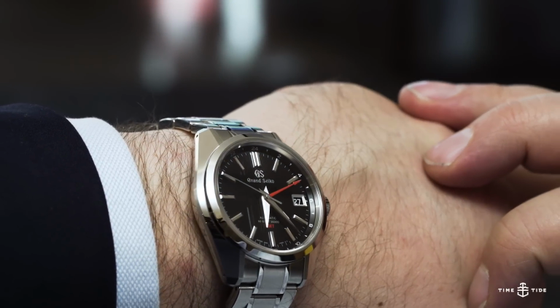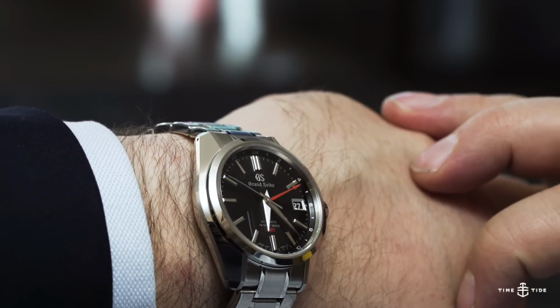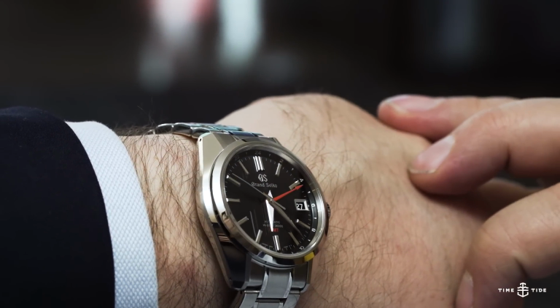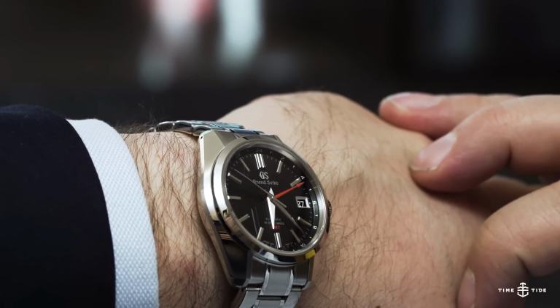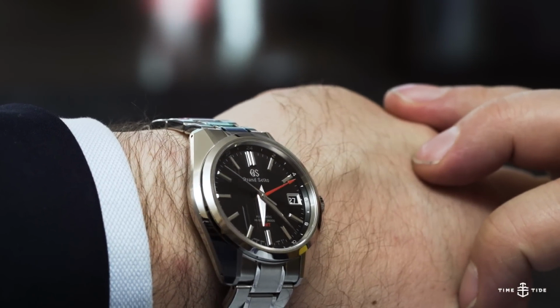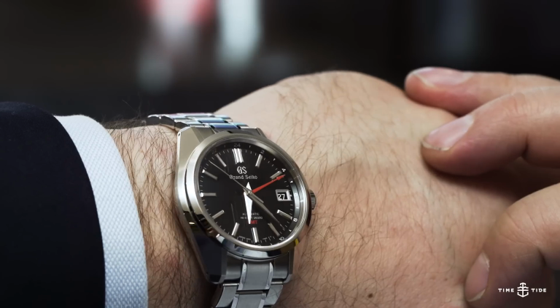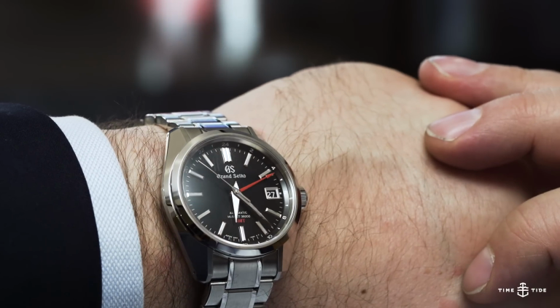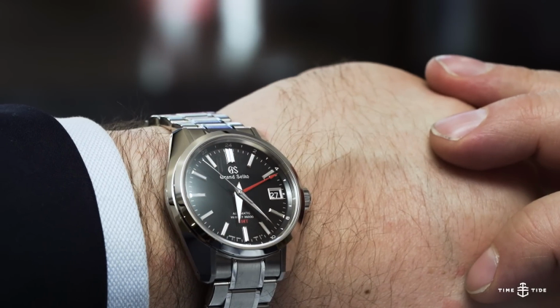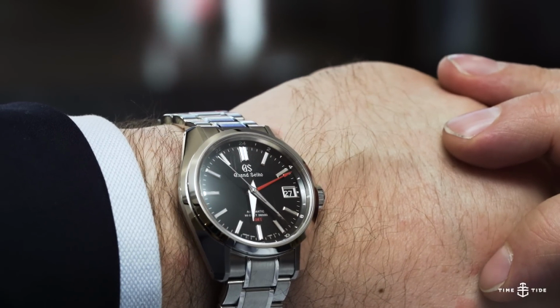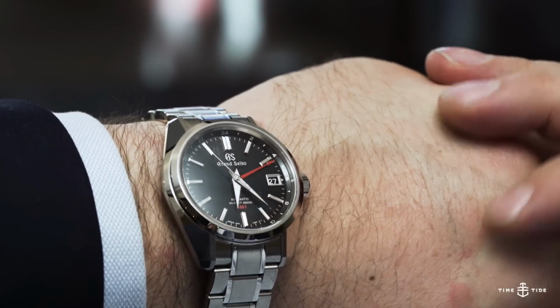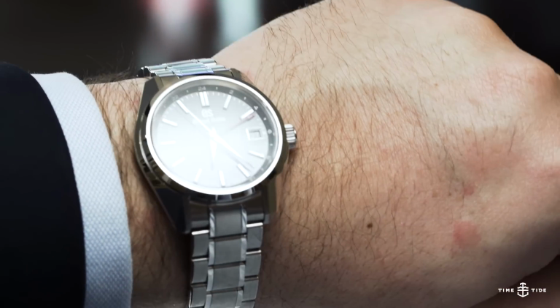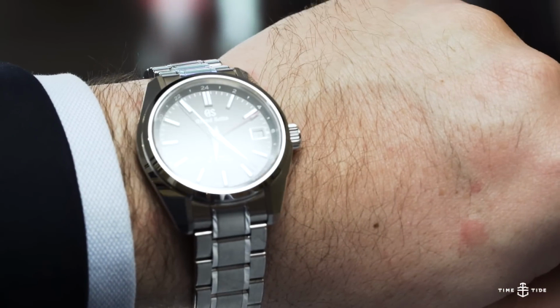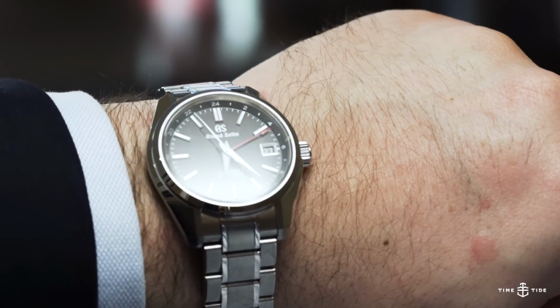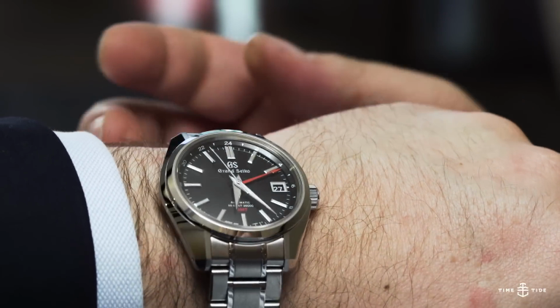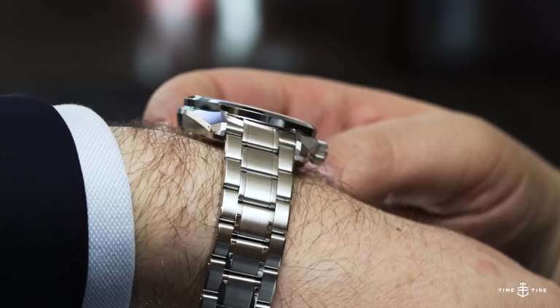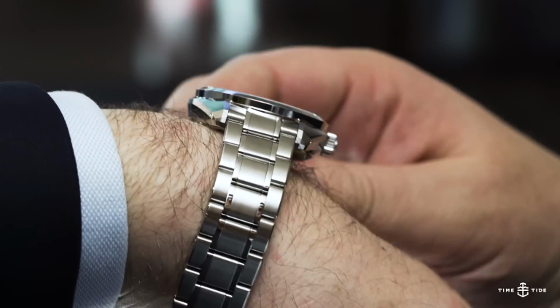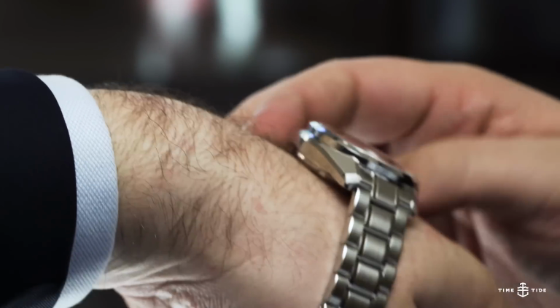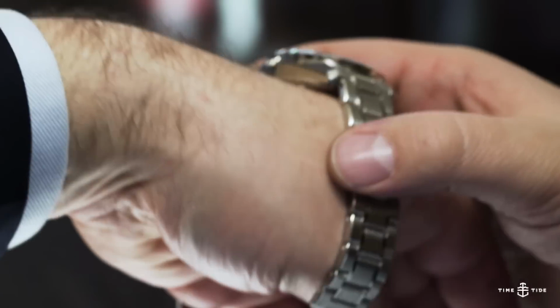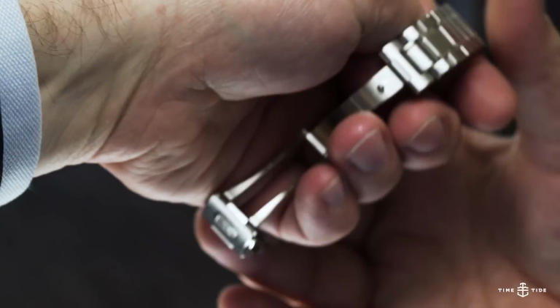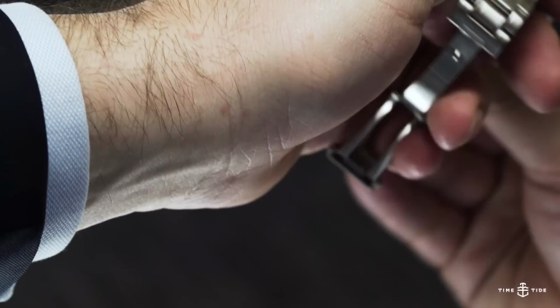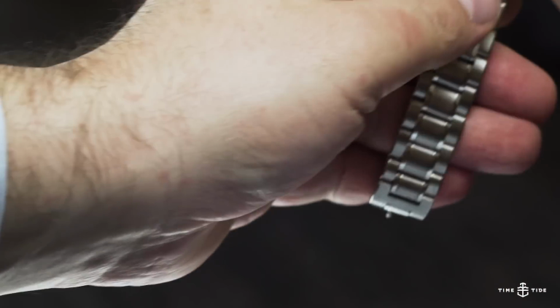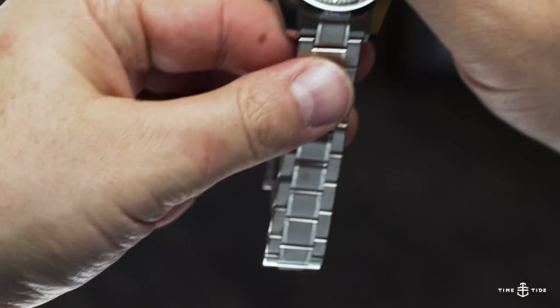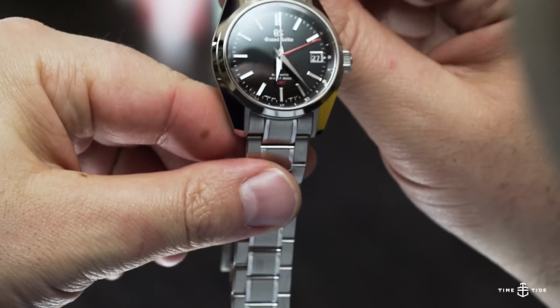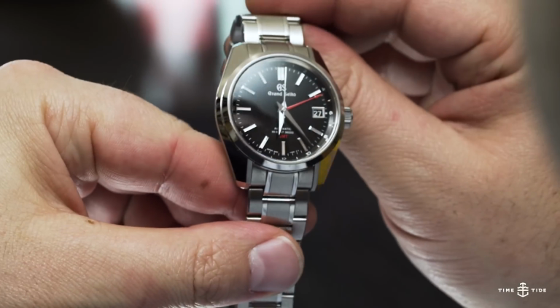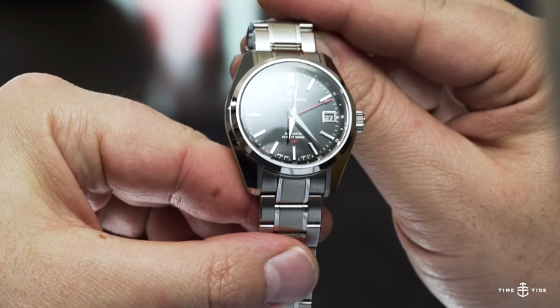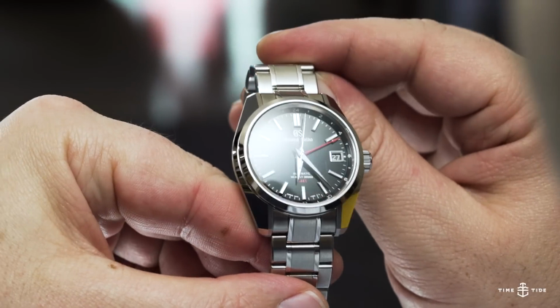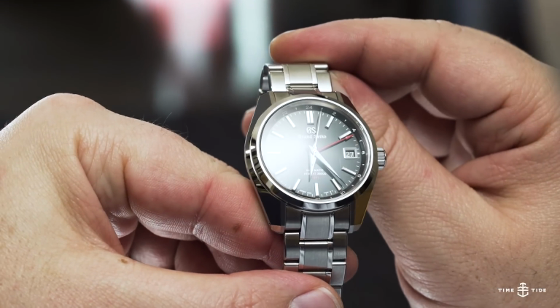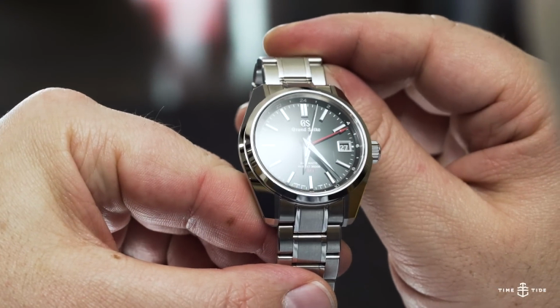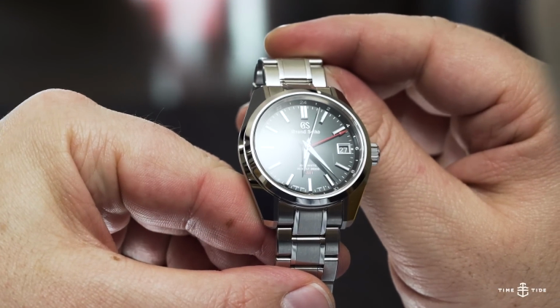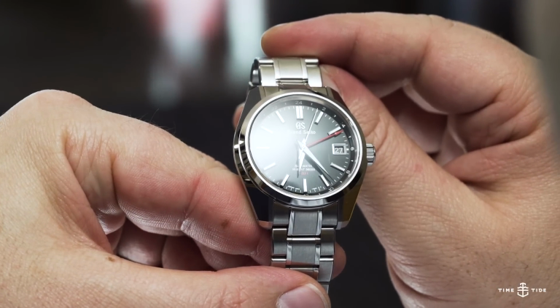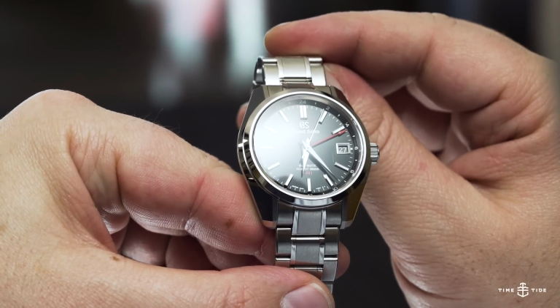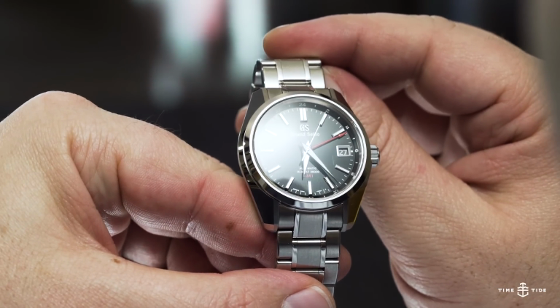It's the sort of case that you could wear quite easily every day and not be bored with, which is exactly what Grand Seiko intended for. The same goes for the bracelet, which is comfortable and of high quality, though some people might find it a touch flashy with those polished elements on the center links.